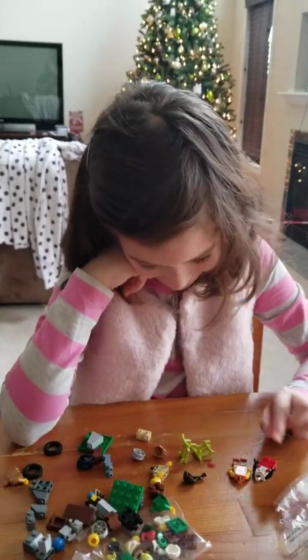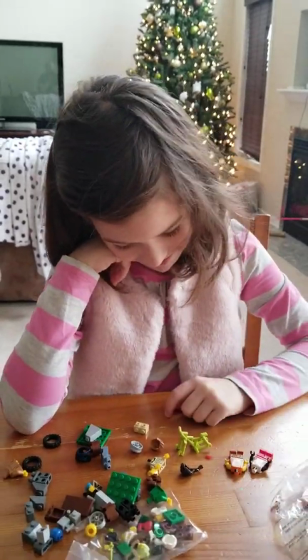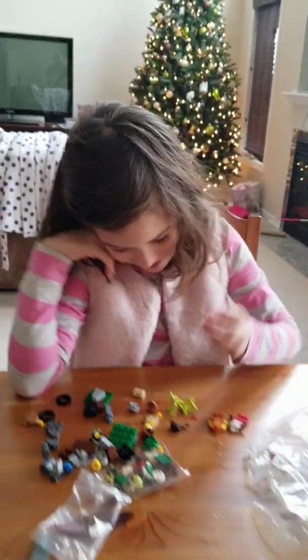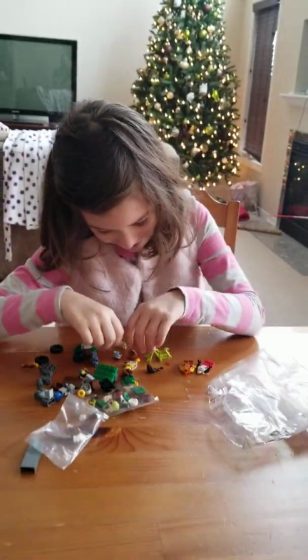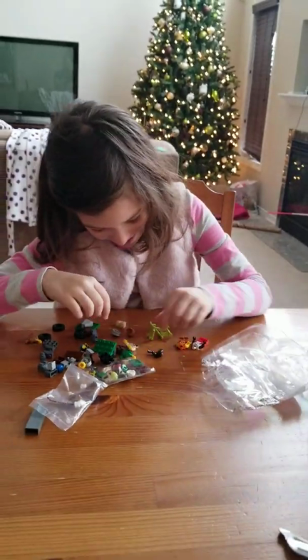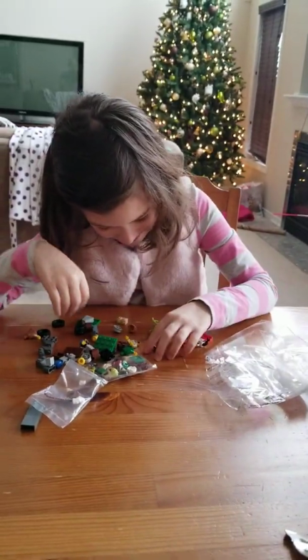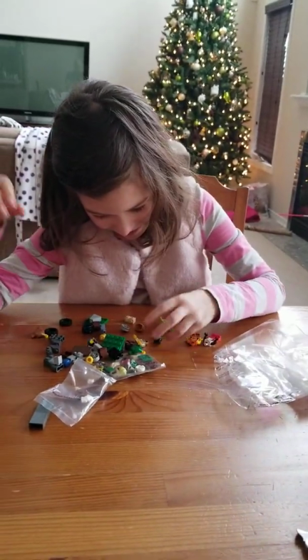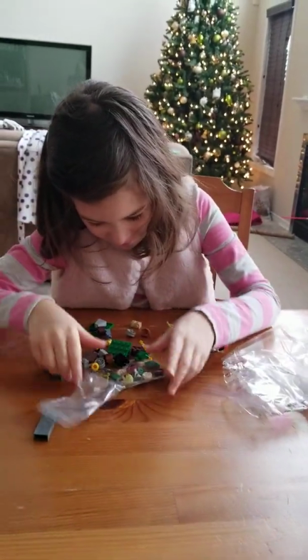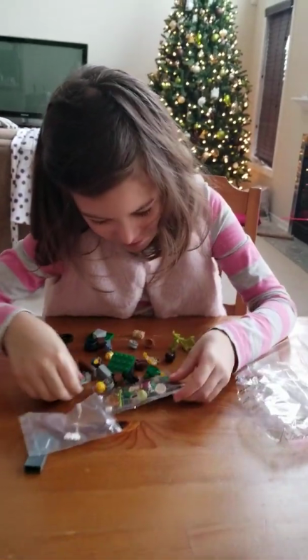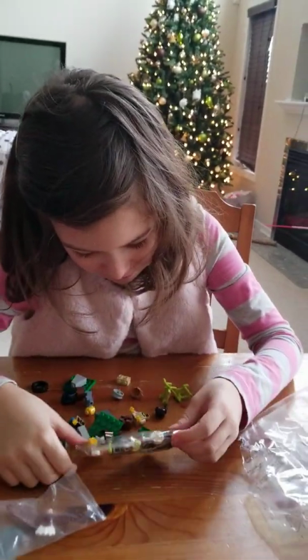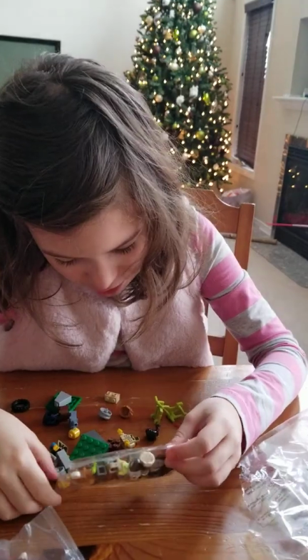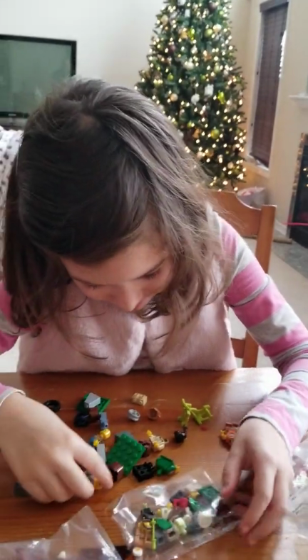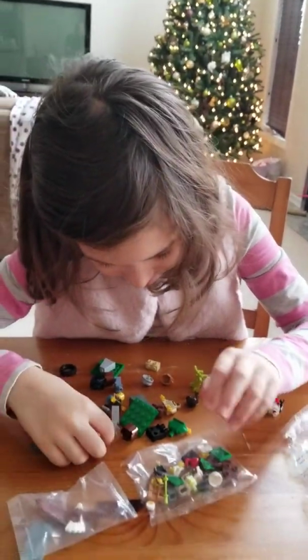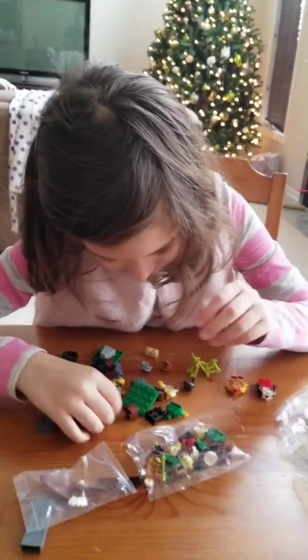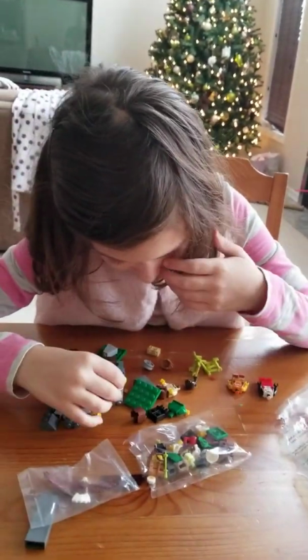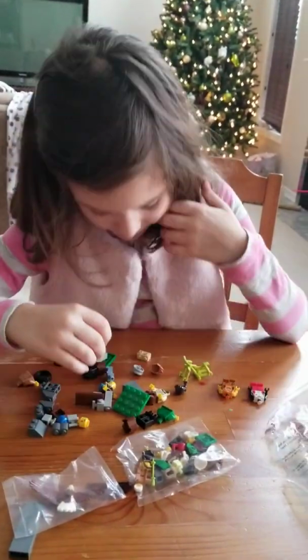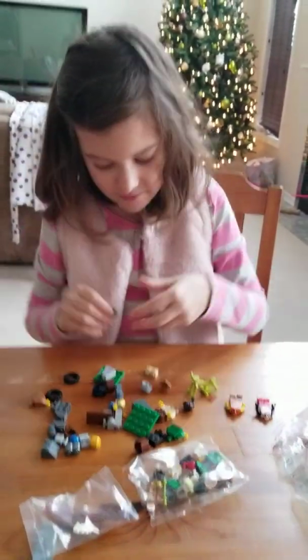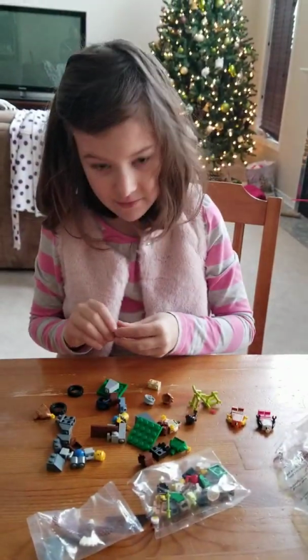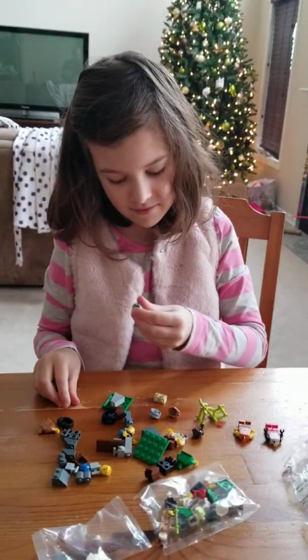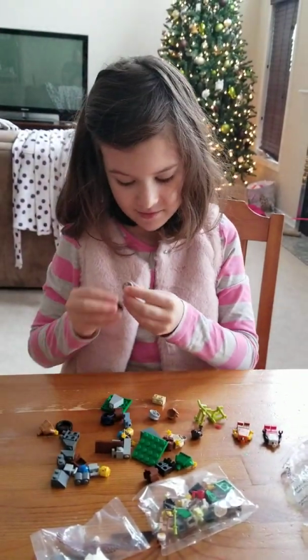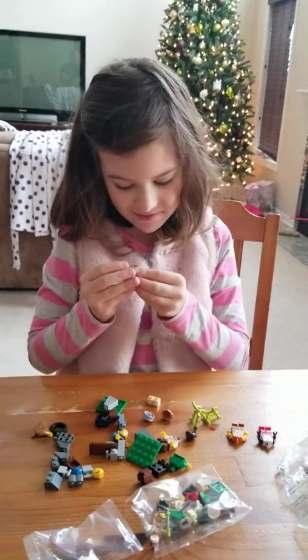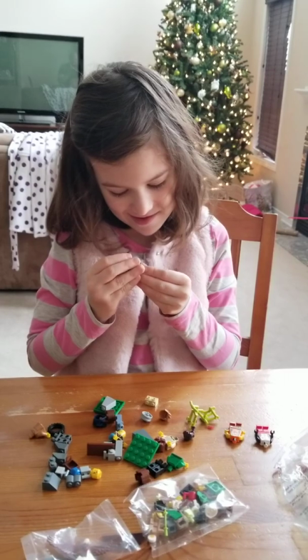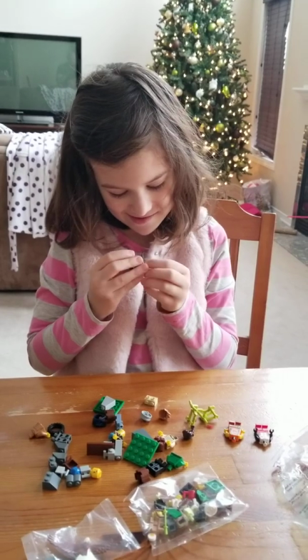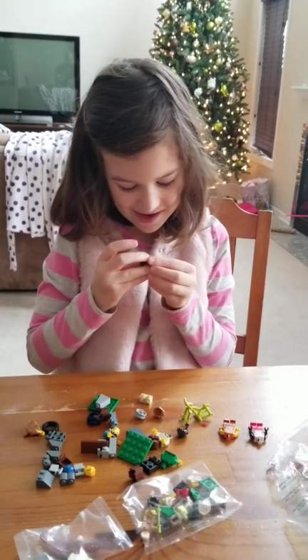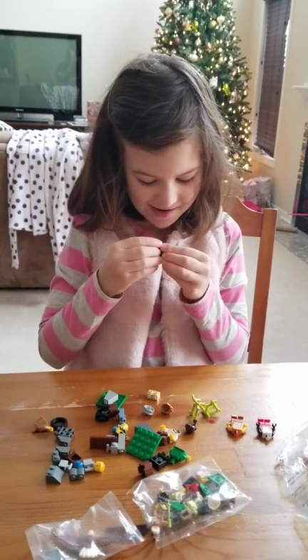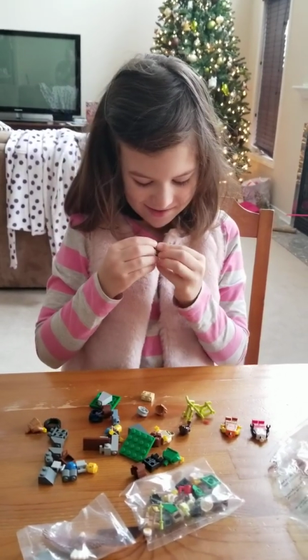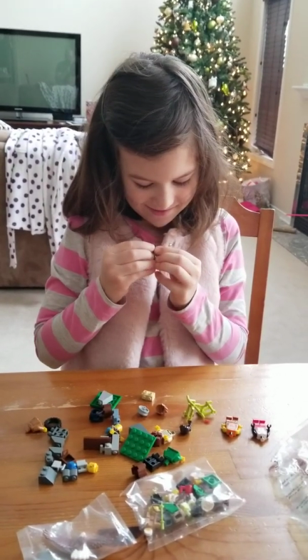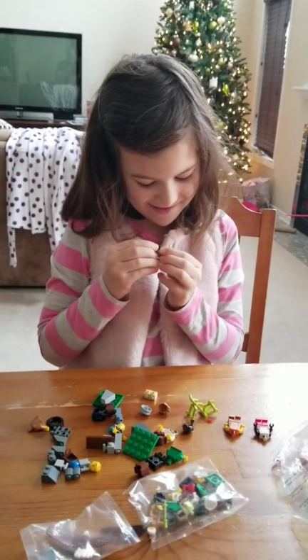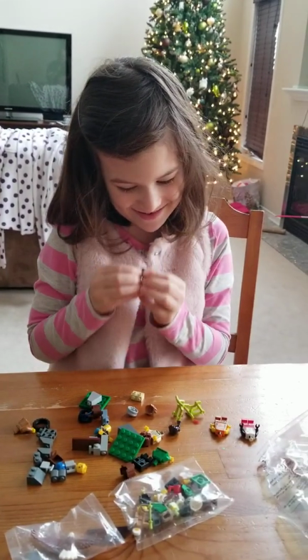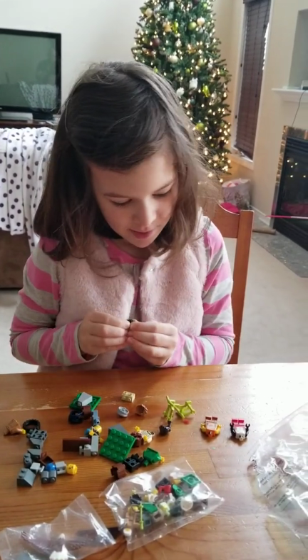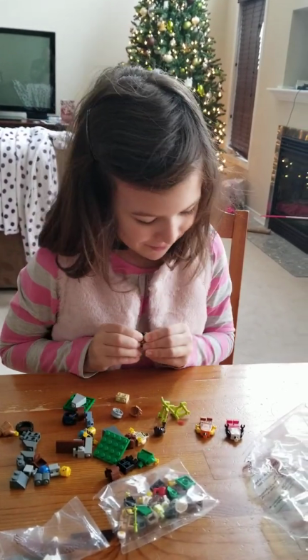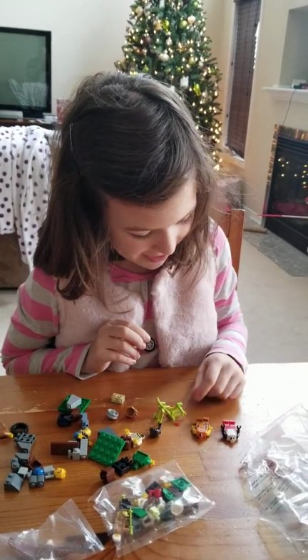I gotta try to find the heads. I don't know what head goes with which — it's so hard. That's the fun though: mix and match, any head with any body with any legs.